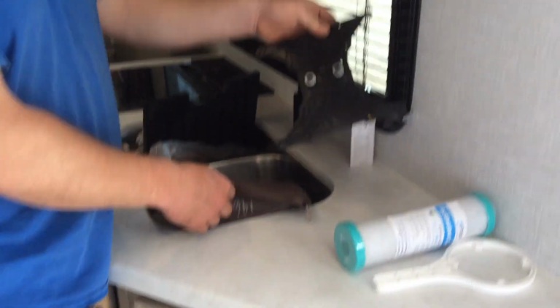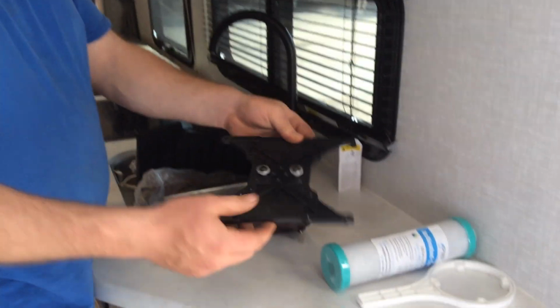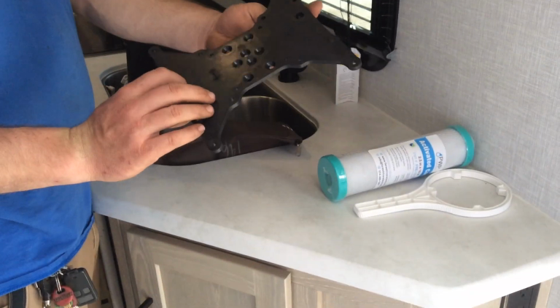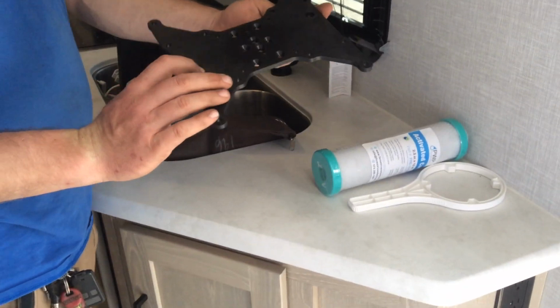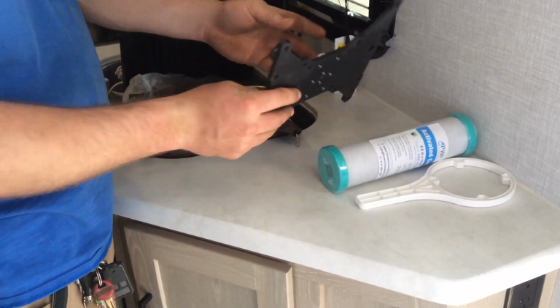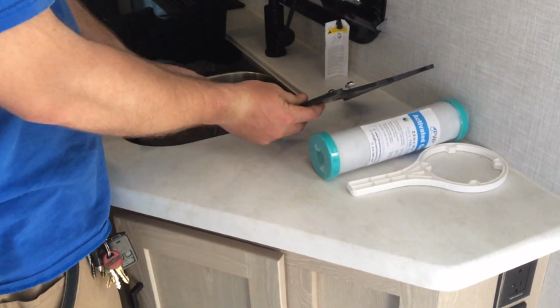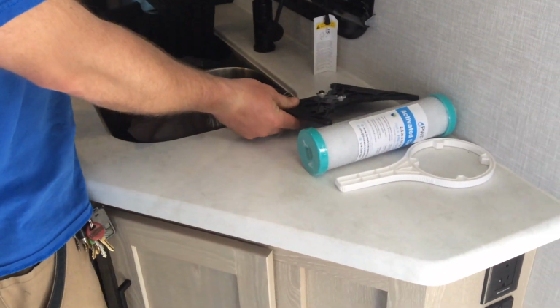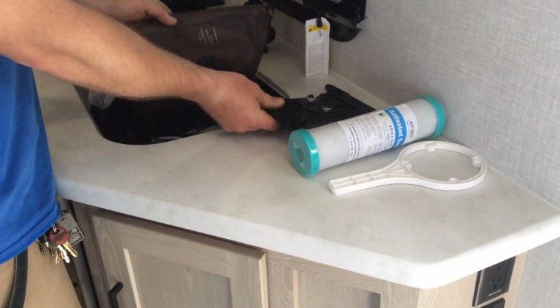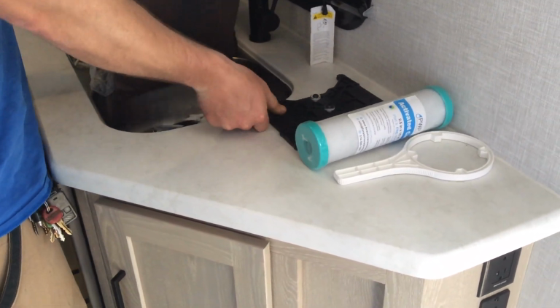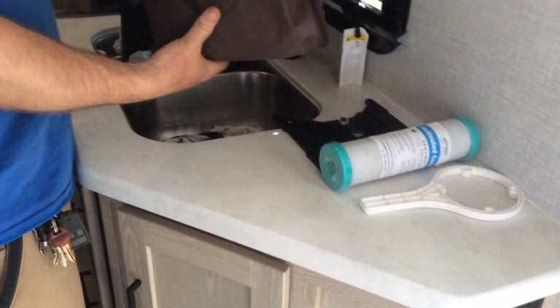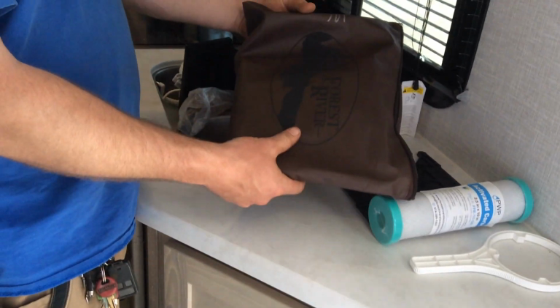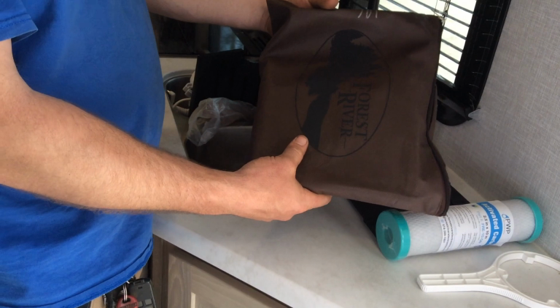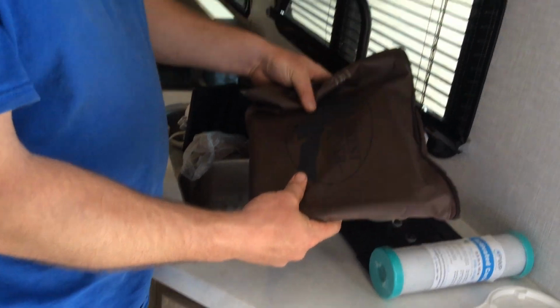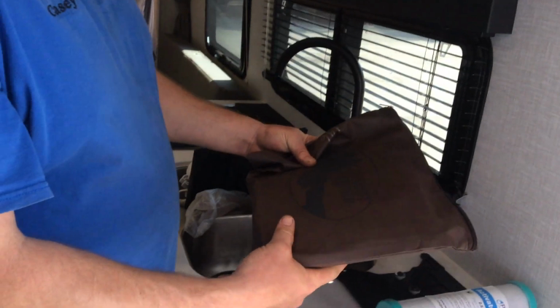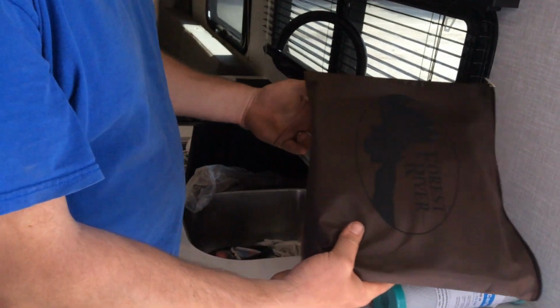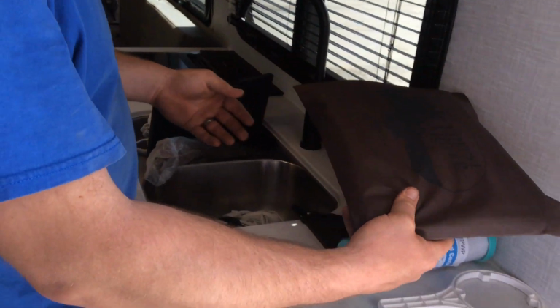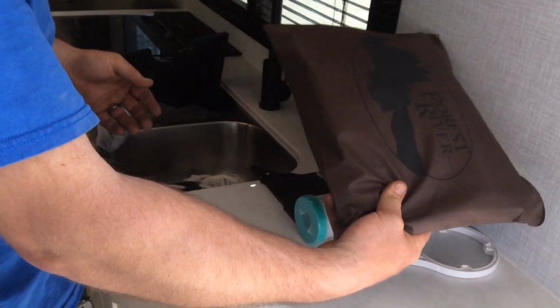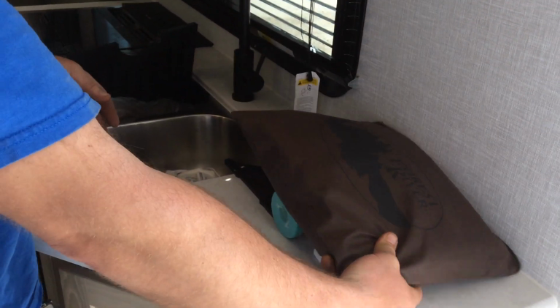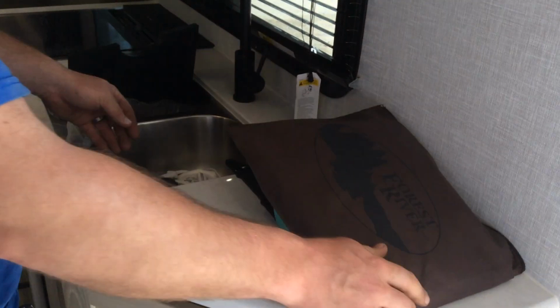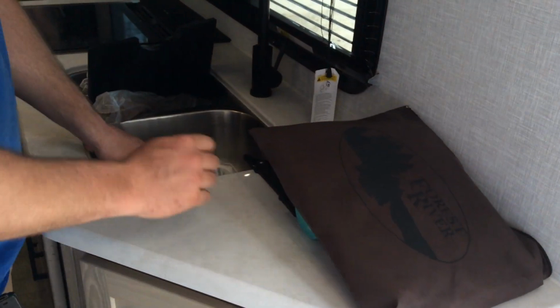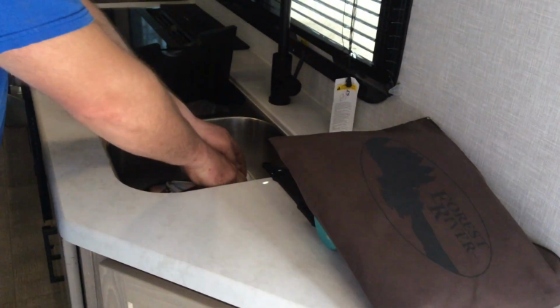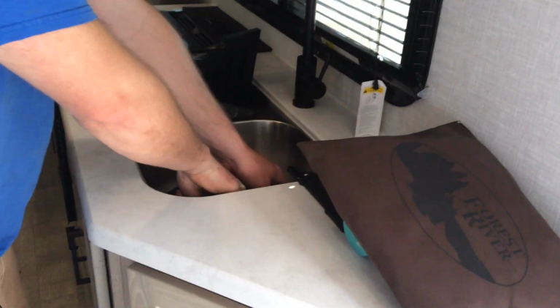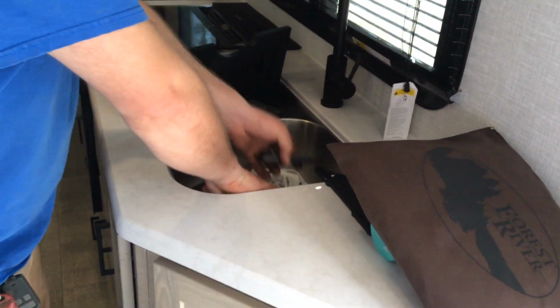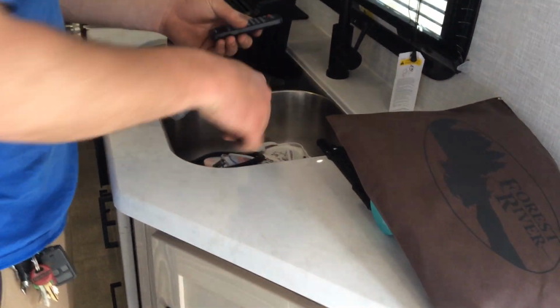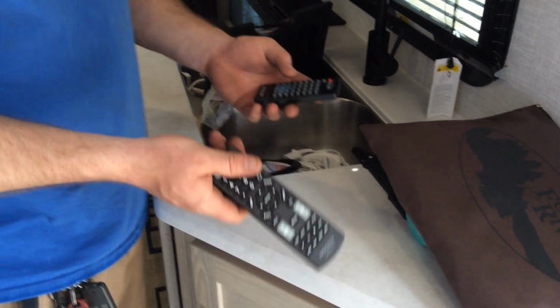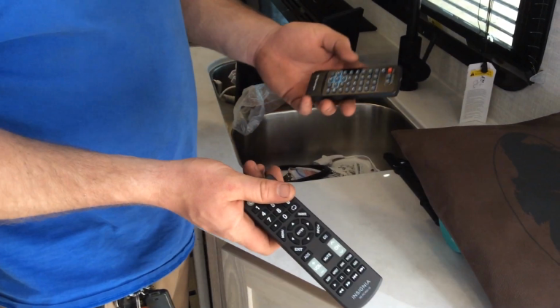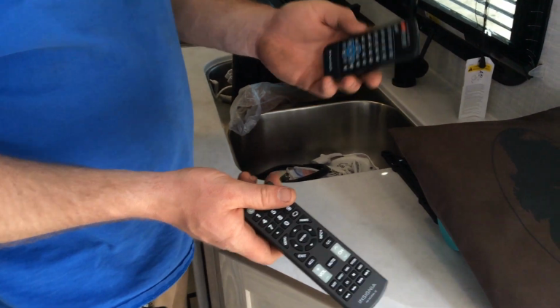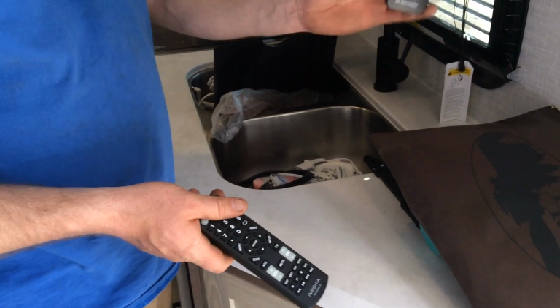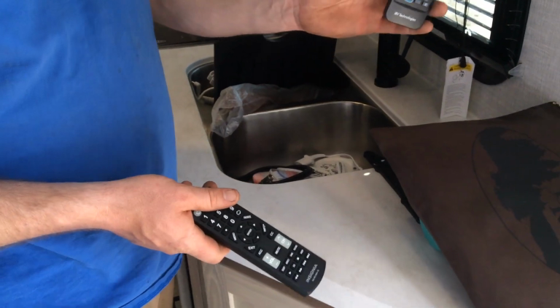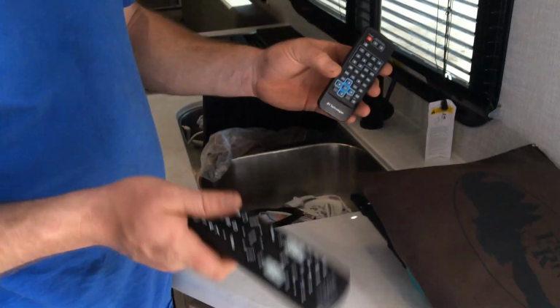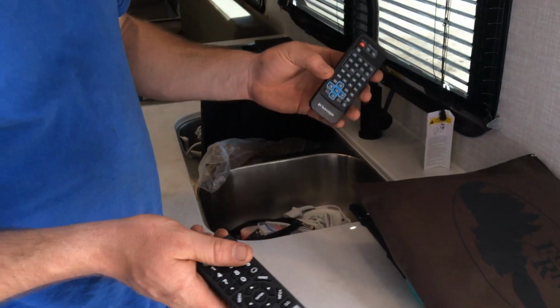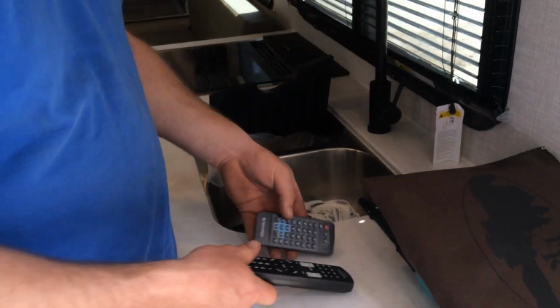Here's the mount if you want to put a TV to the outside. The brown envelope is your owner's manual — everything that has literature is in there. You also have two remotes: a radio remote and a TV remote.